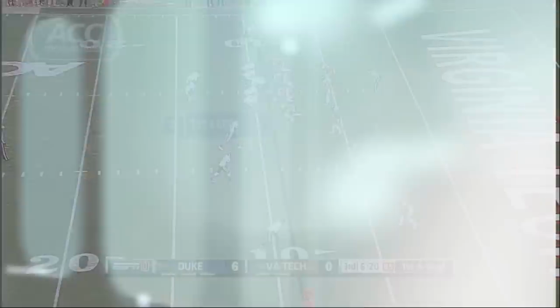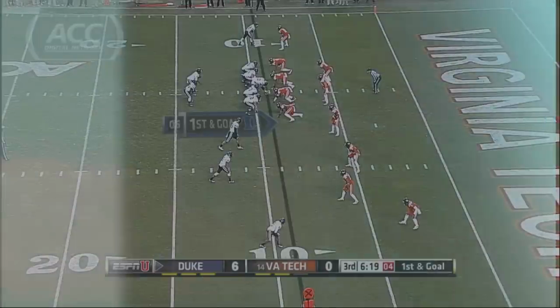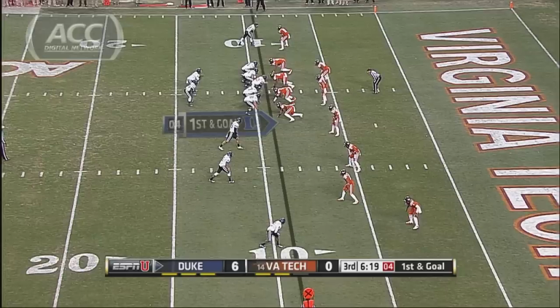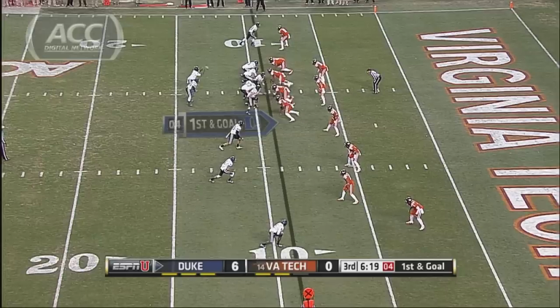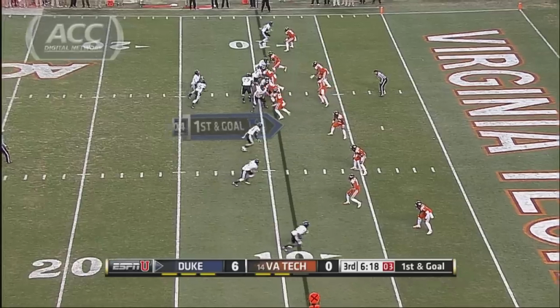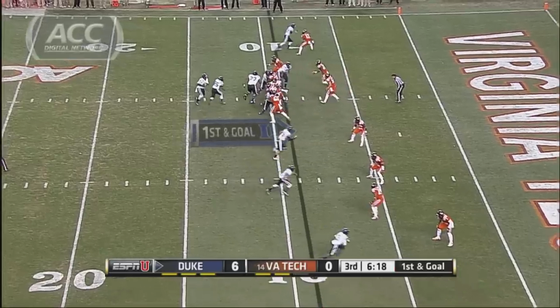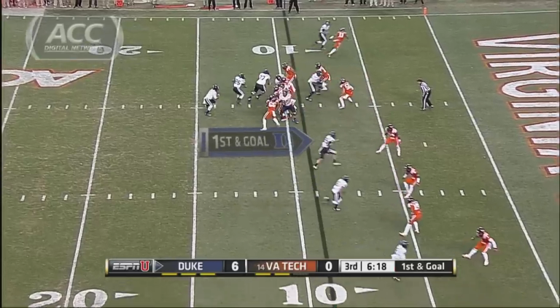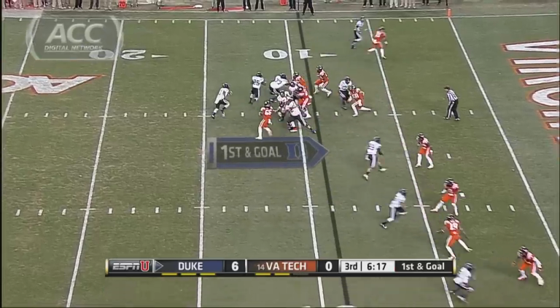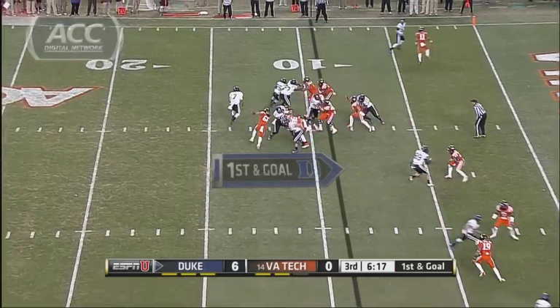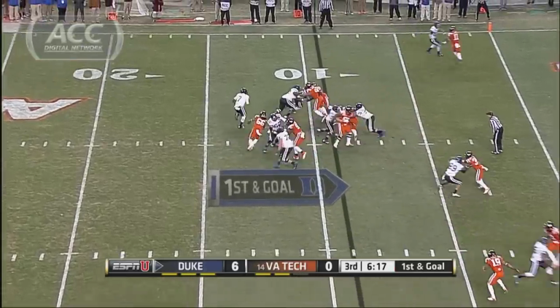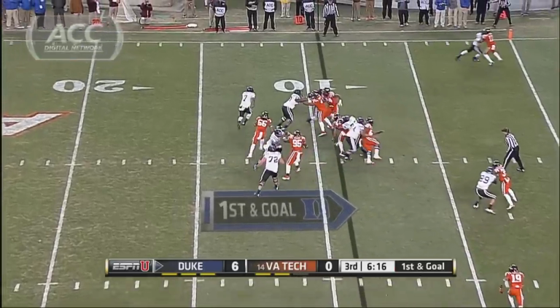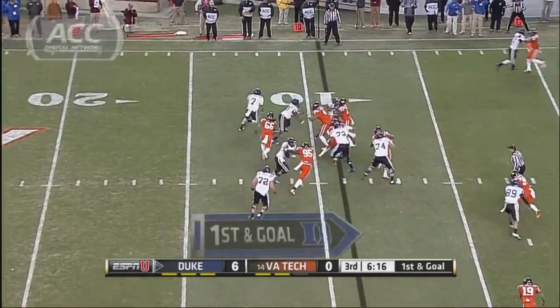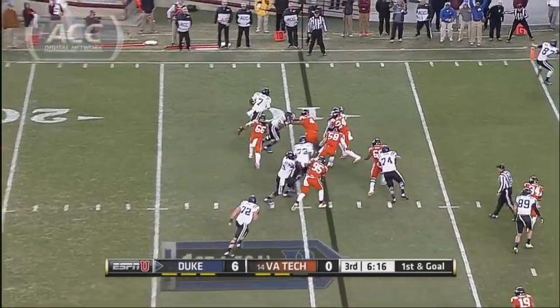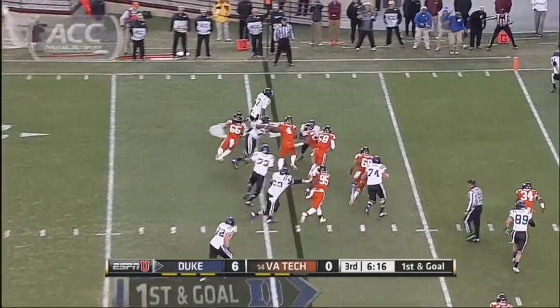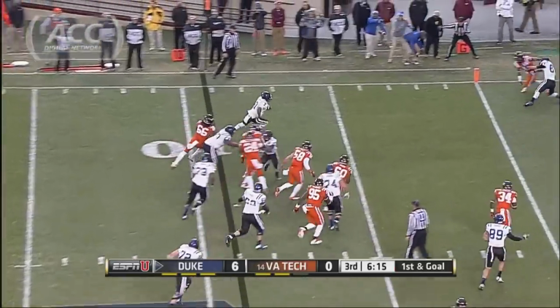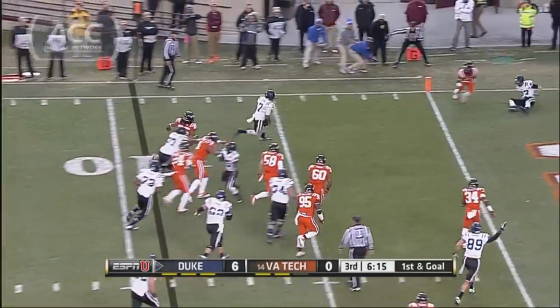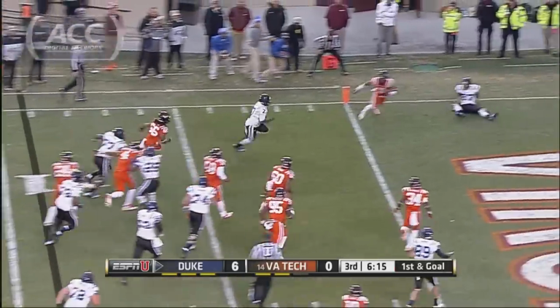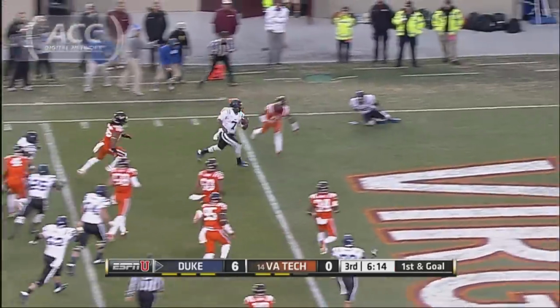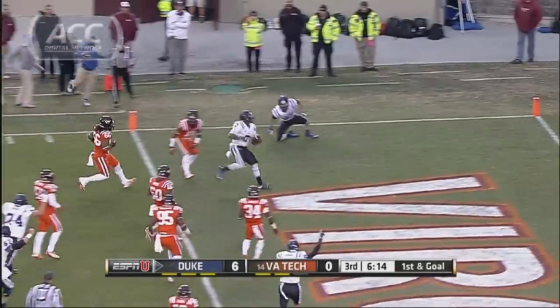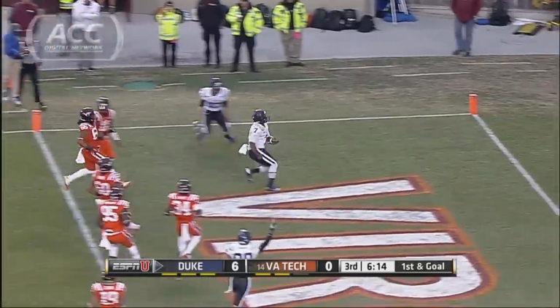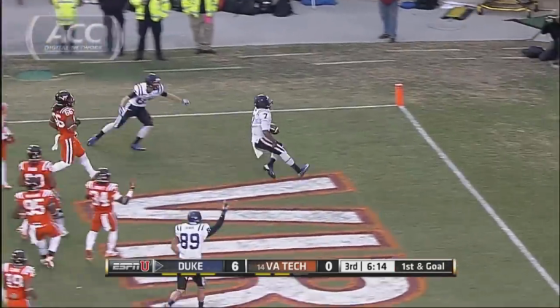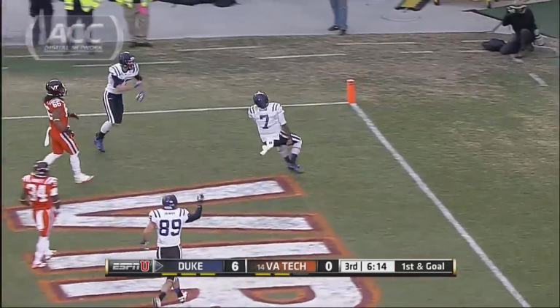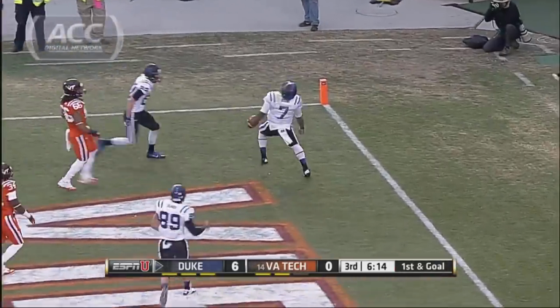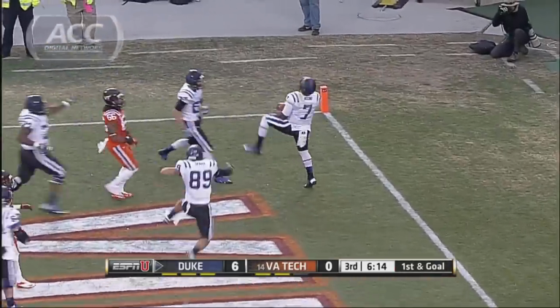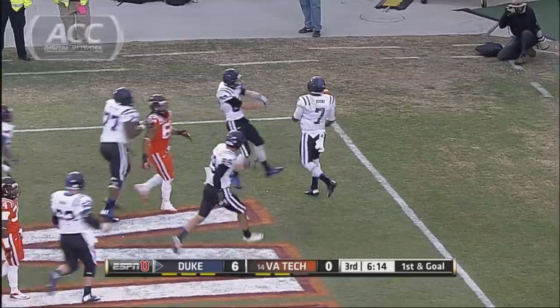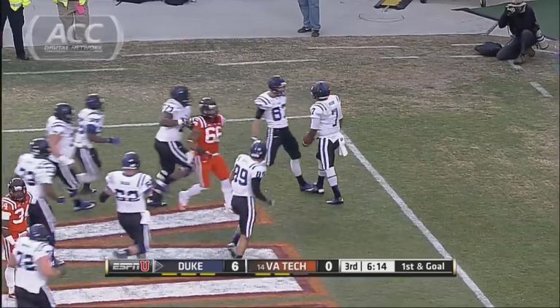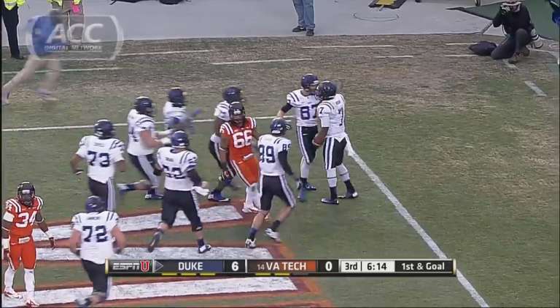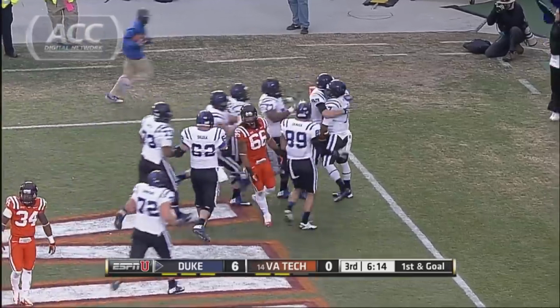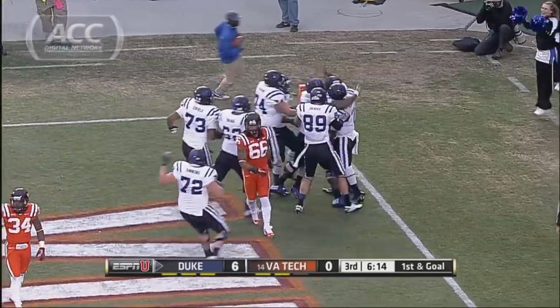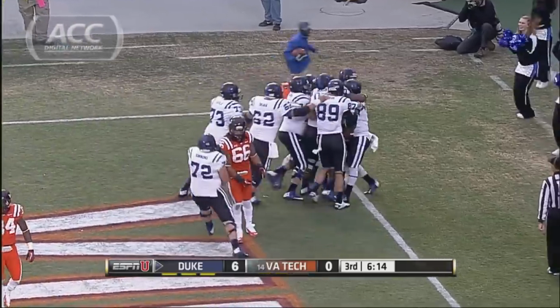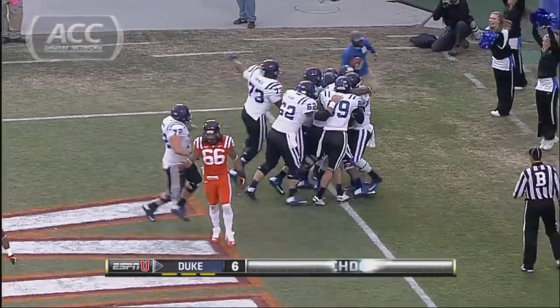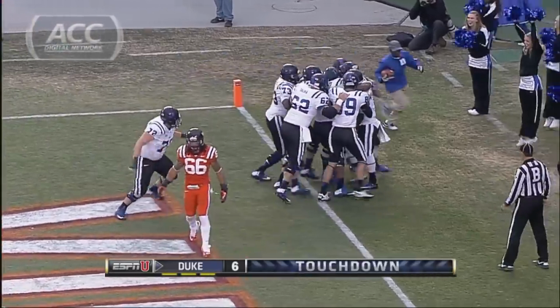Second half, Duke's opening drive, first and goal. Anthony Boone decides the safest thing is keeping himself — nine yards for the touchdown. The Blue Devils building a 13-0 lead.